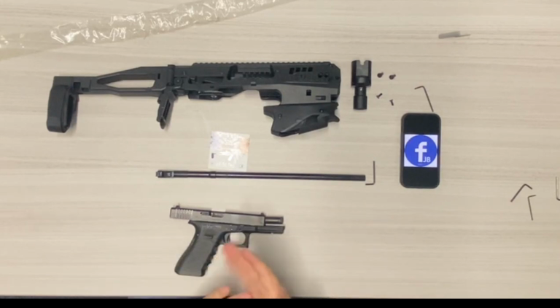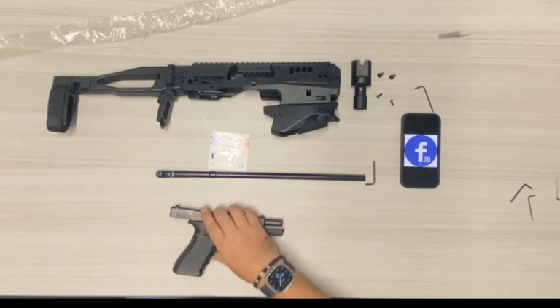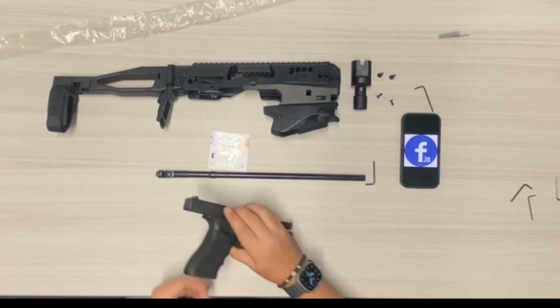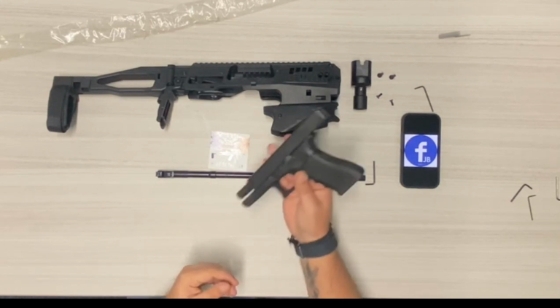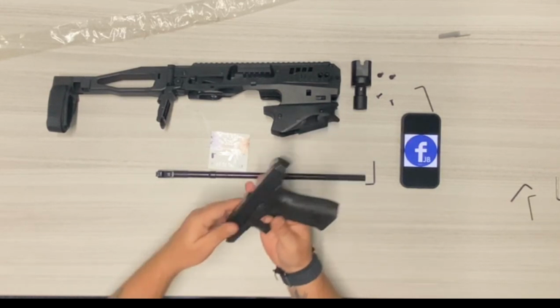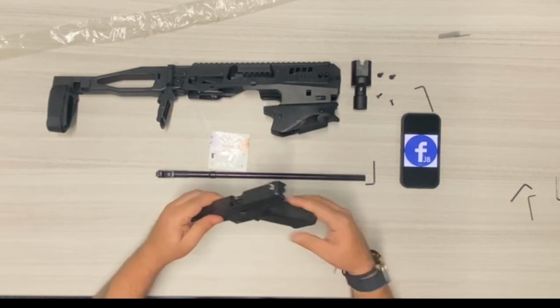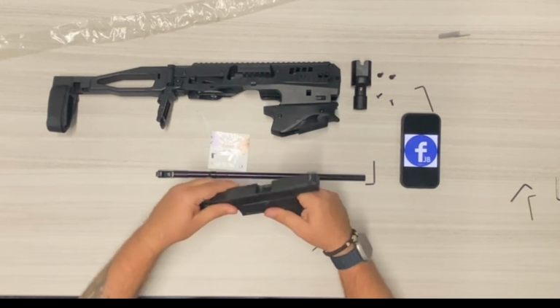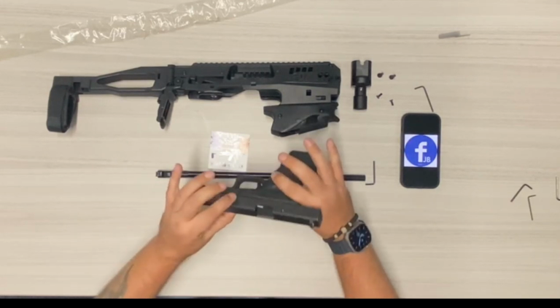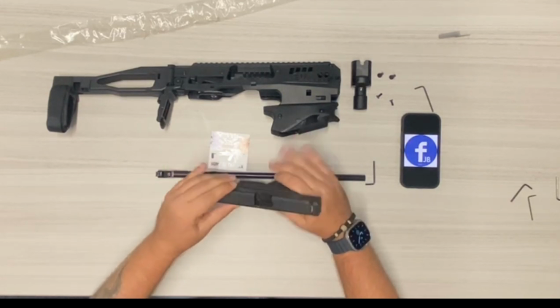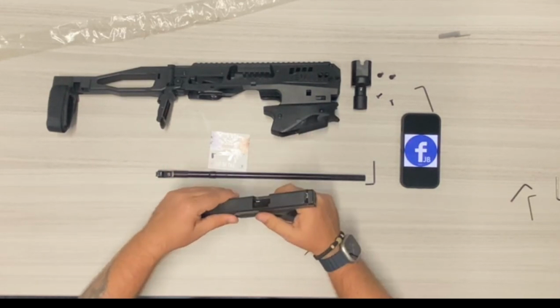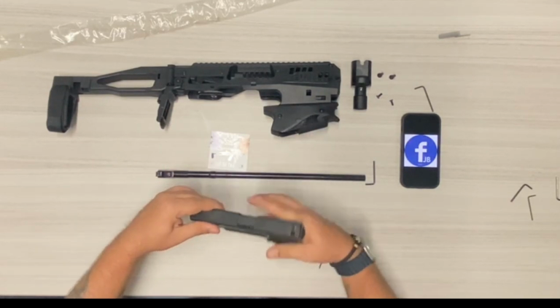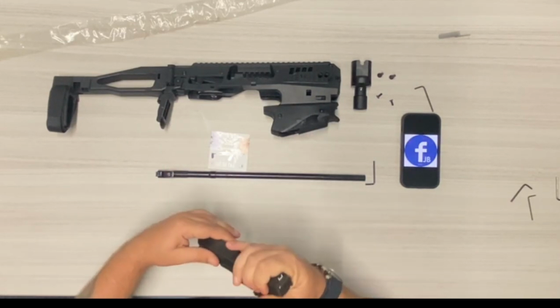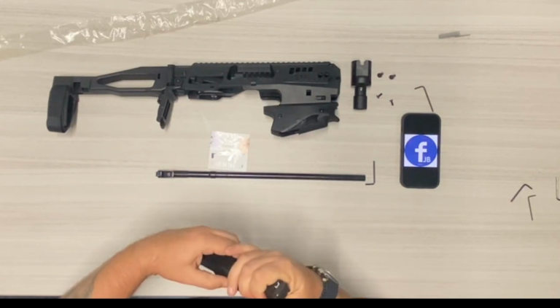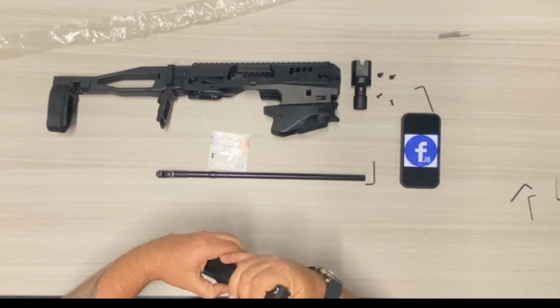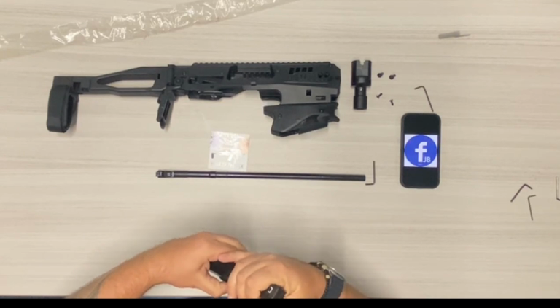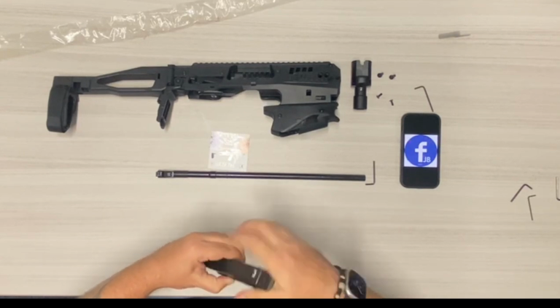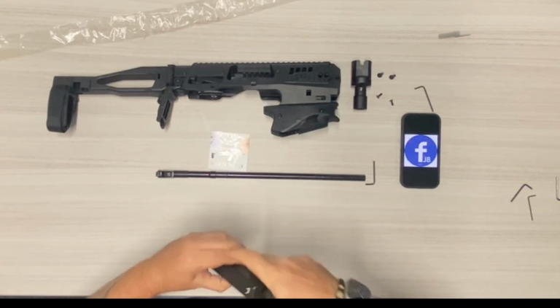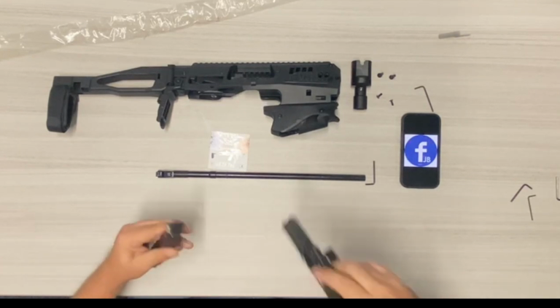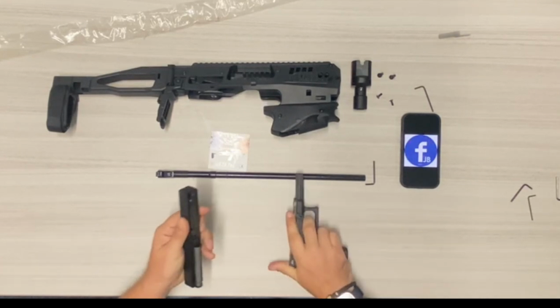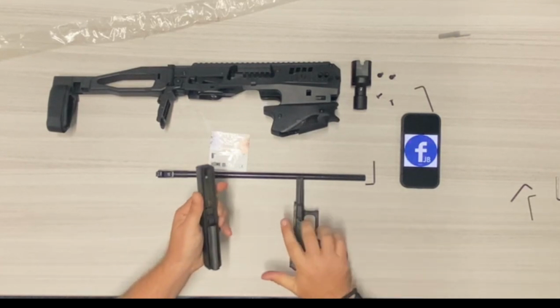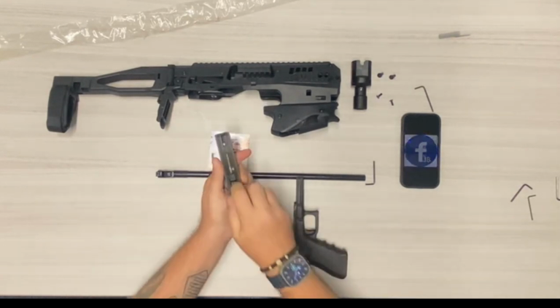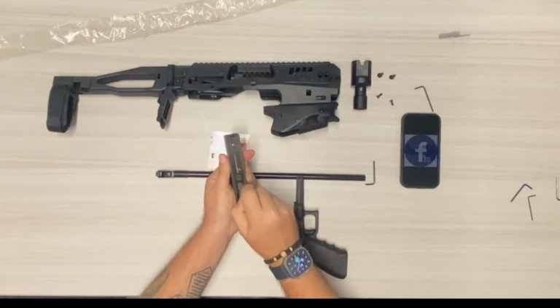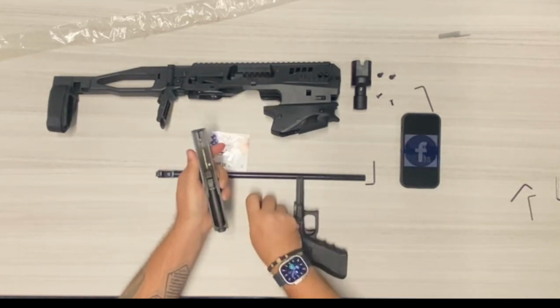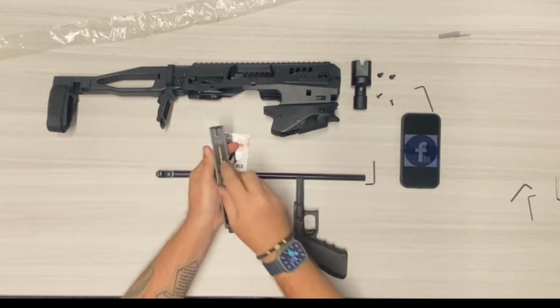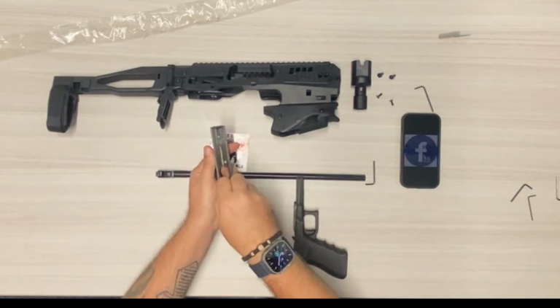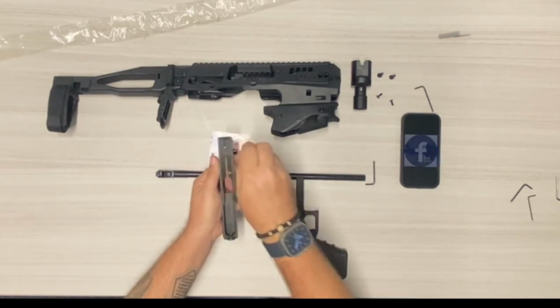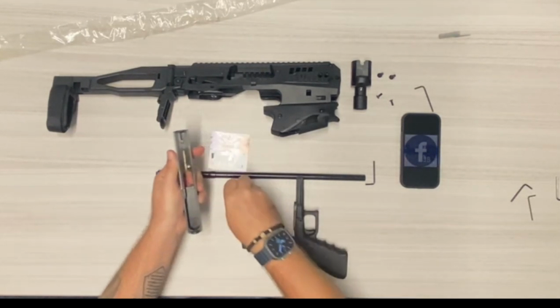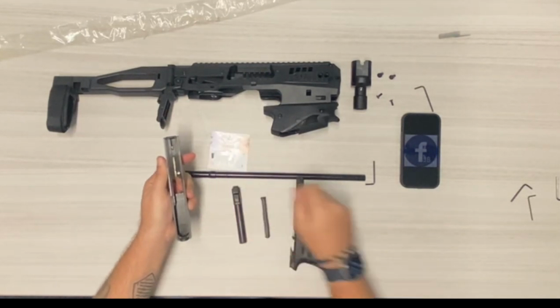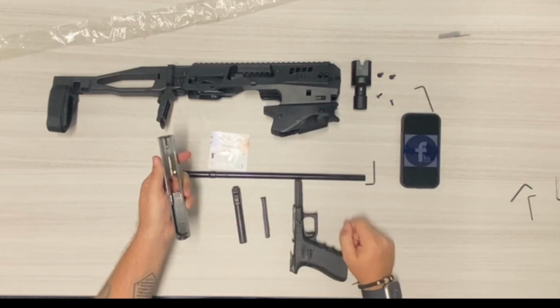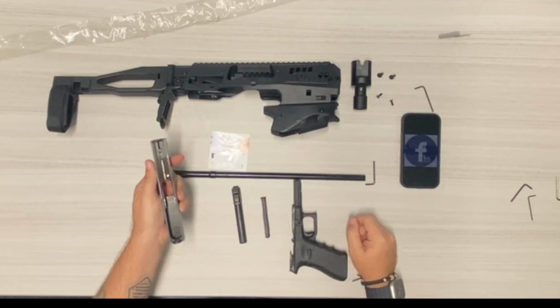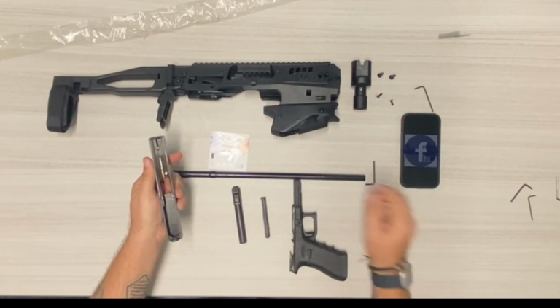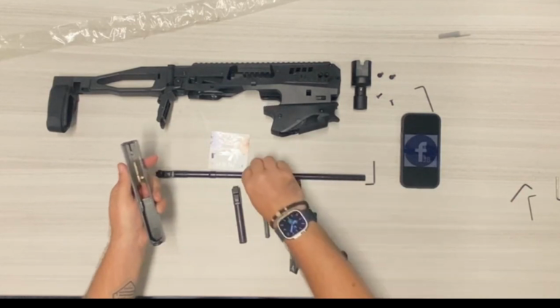We're going to remove first the top slide of the Glock — see it's empty. Pull it back, move the slide and barrel, nice and easy.